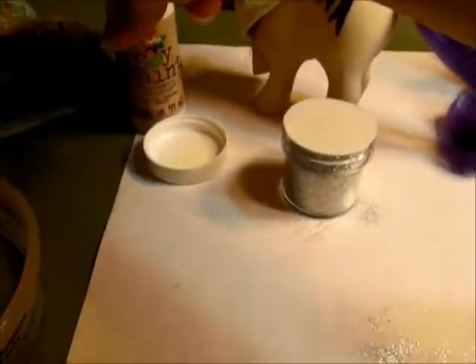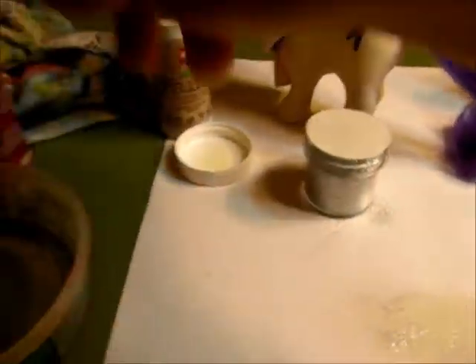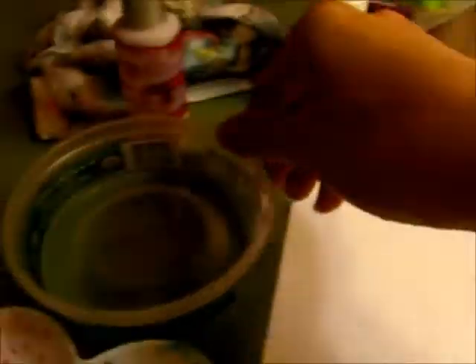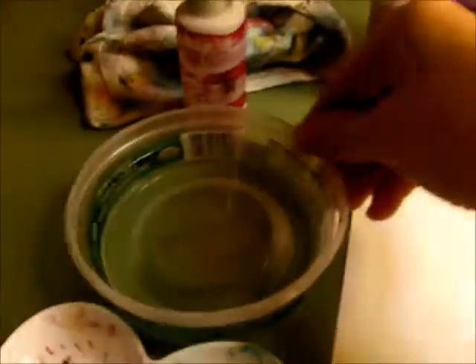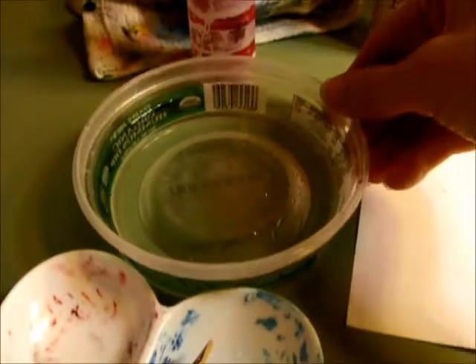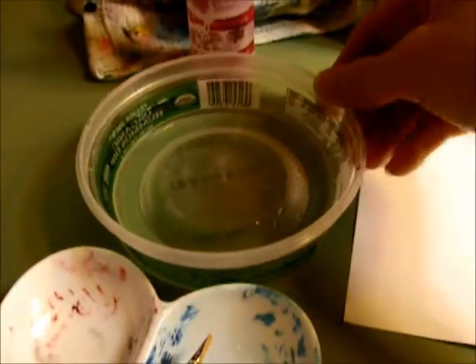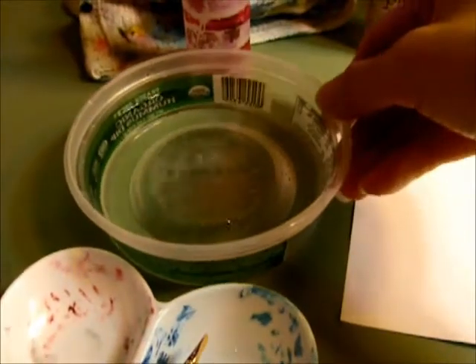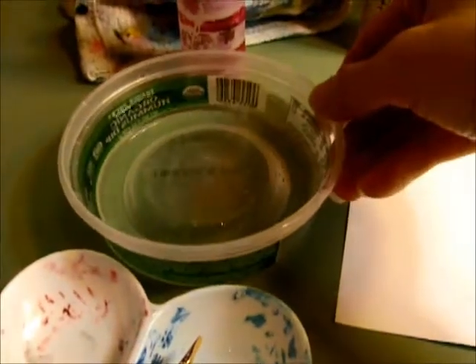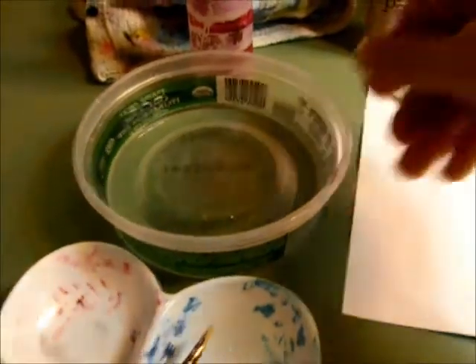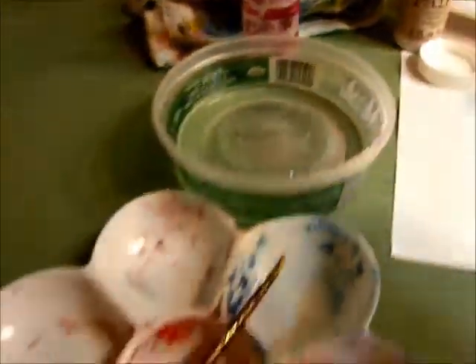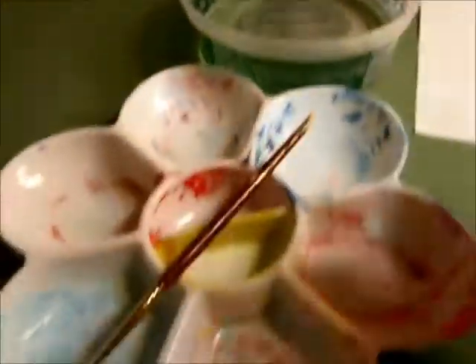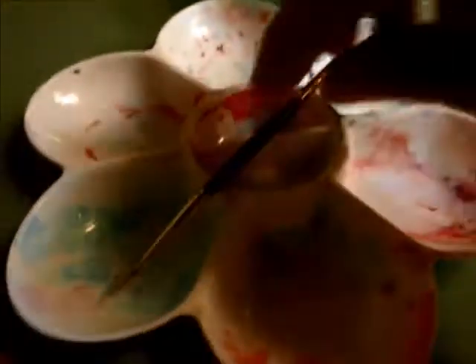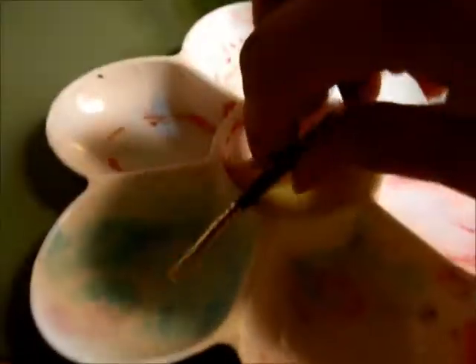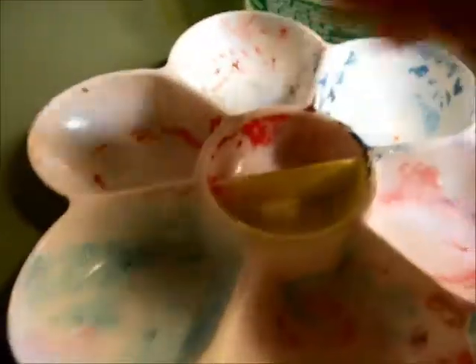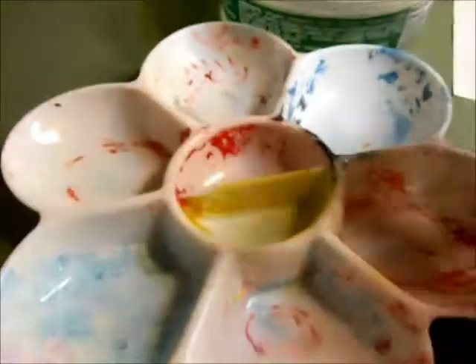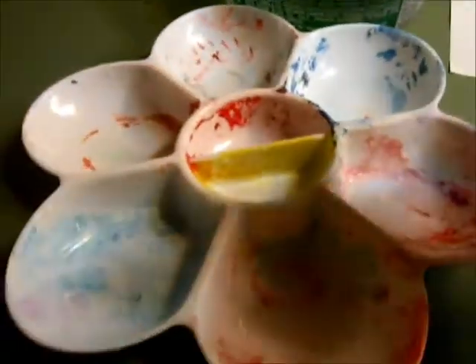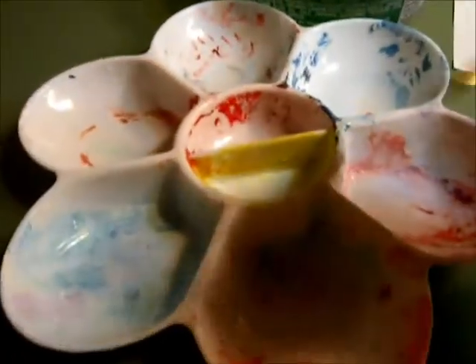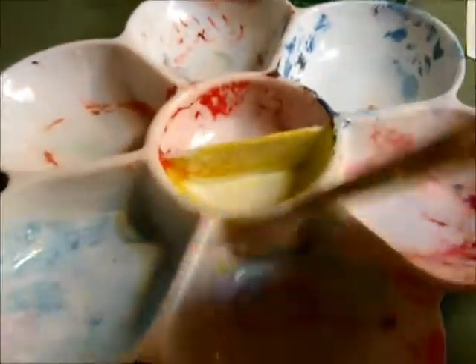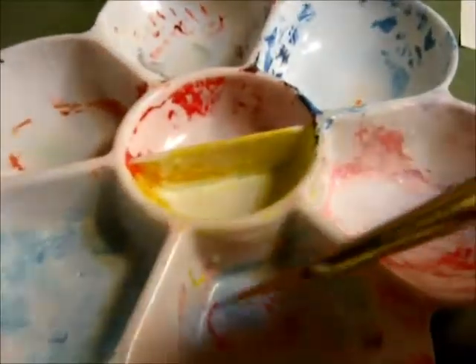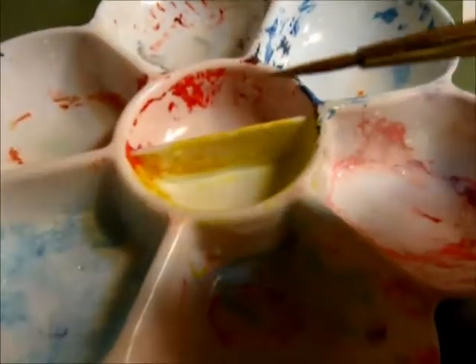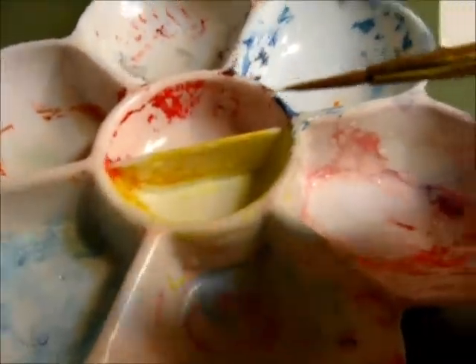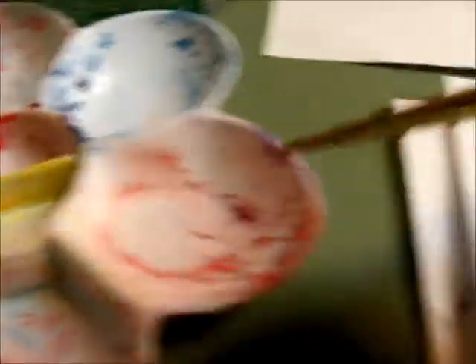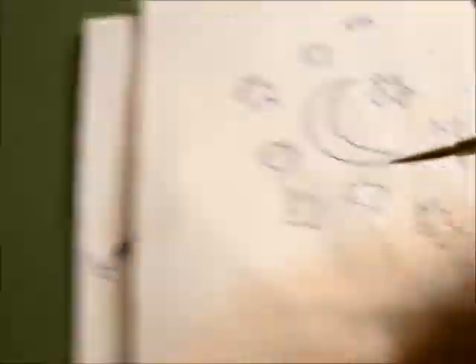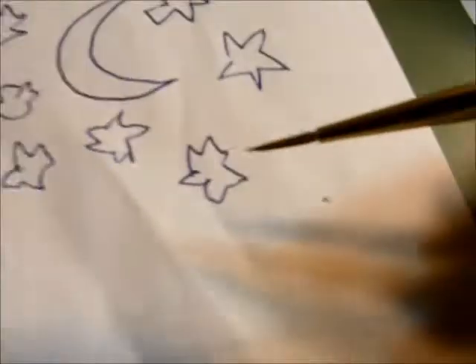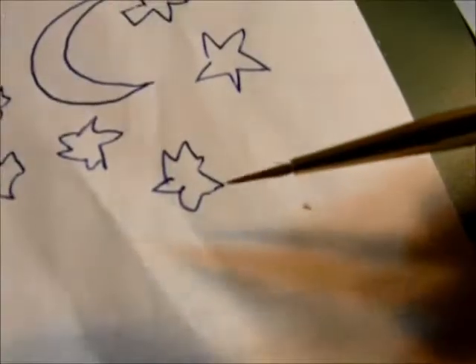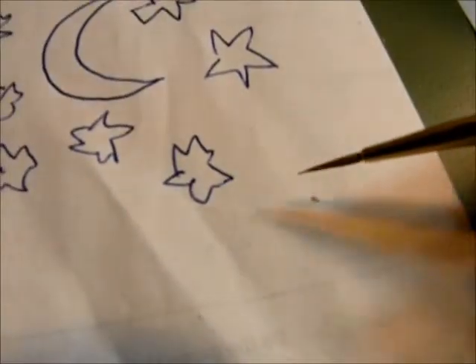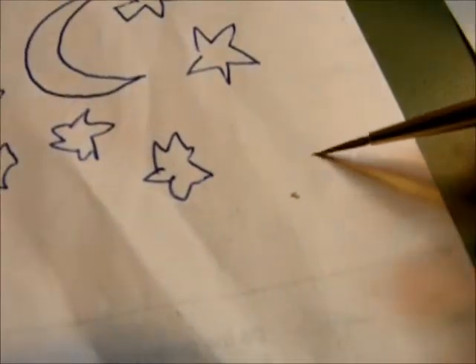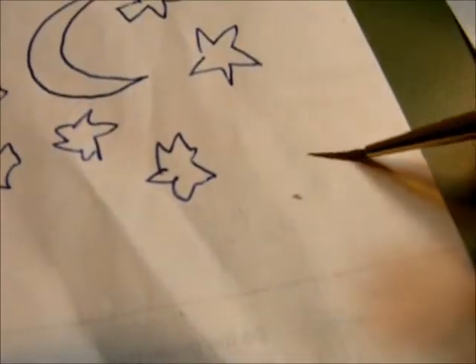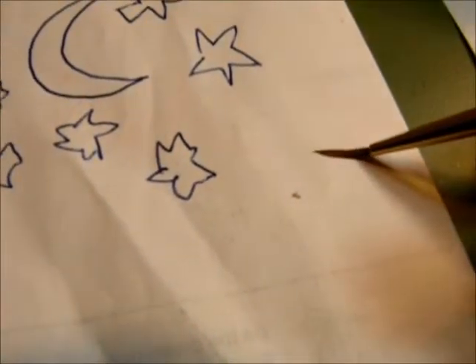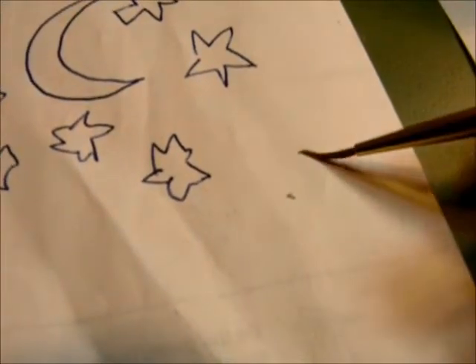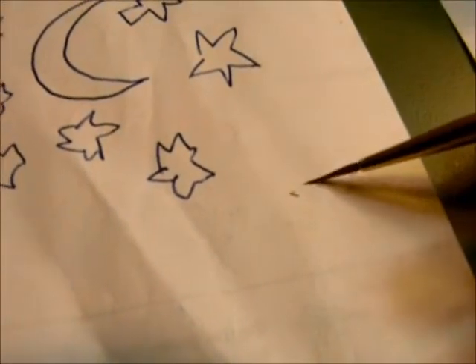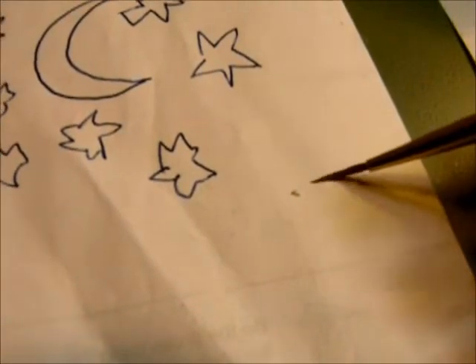Other things you'll need are some water for washing off your brush, possibly a palette if you want to mix the paint in it, and for a brush you'll want something with a really tiny point since some of these cutie marks are very small.